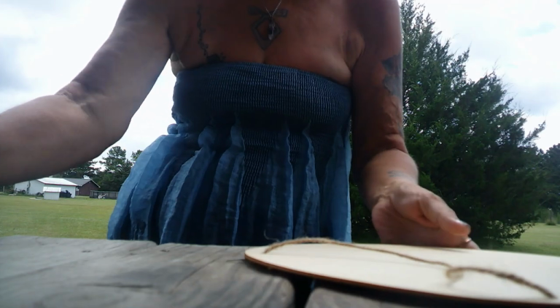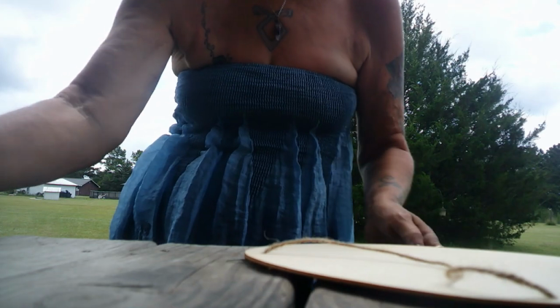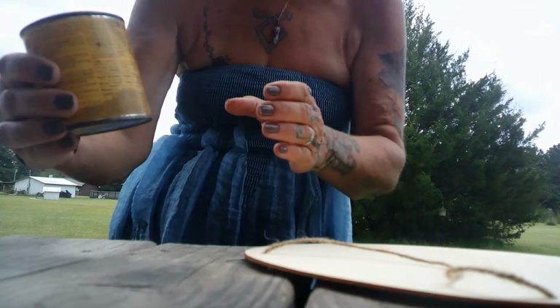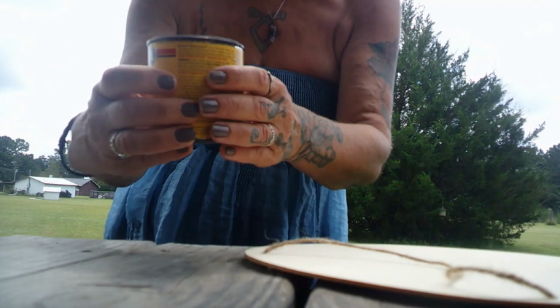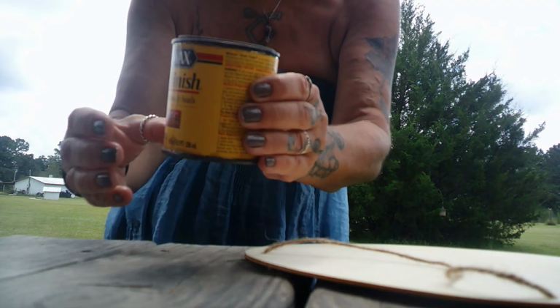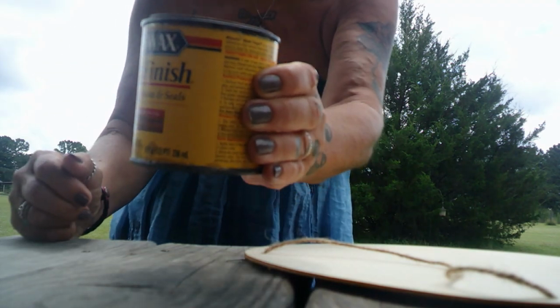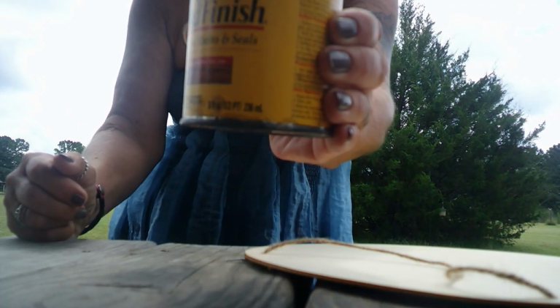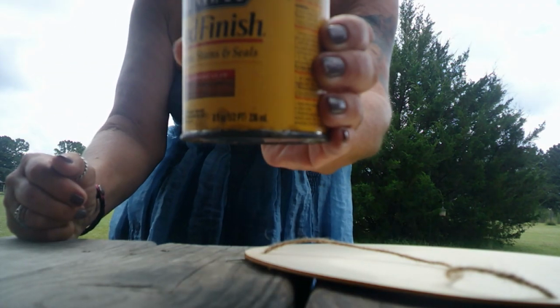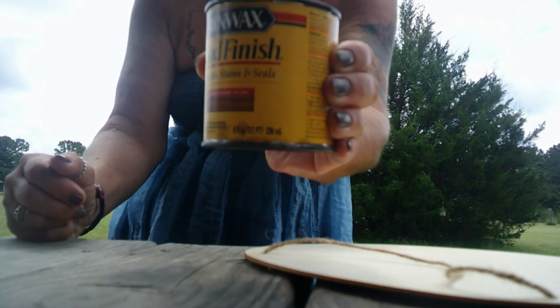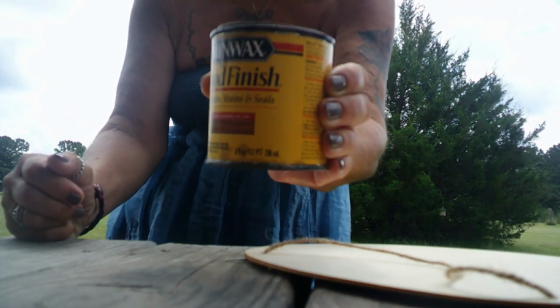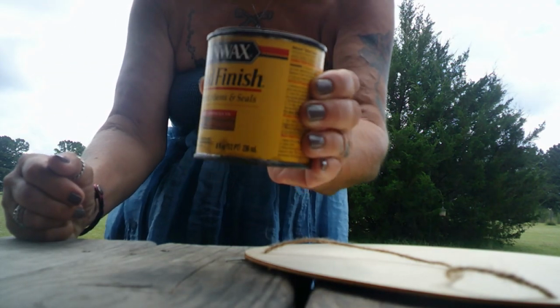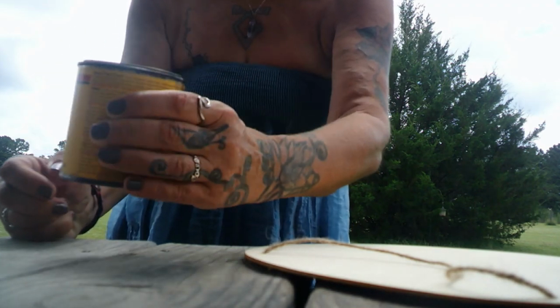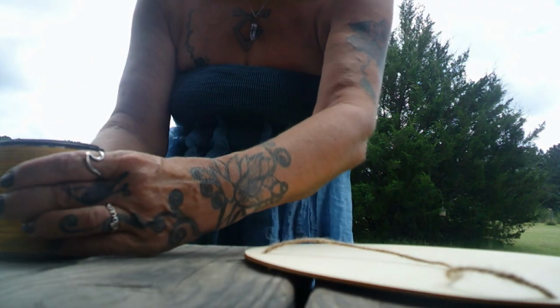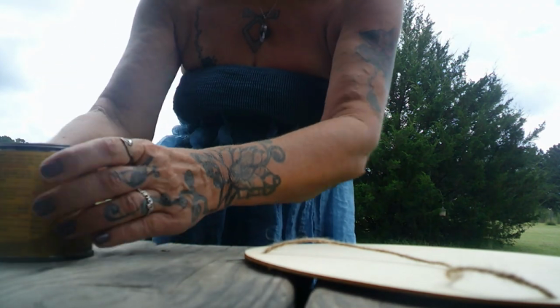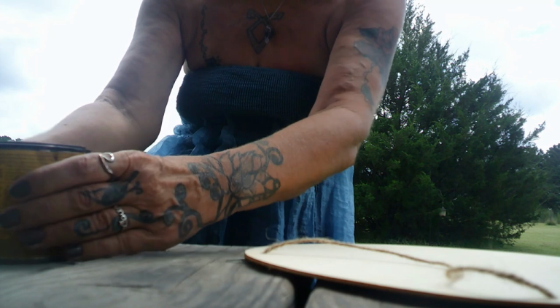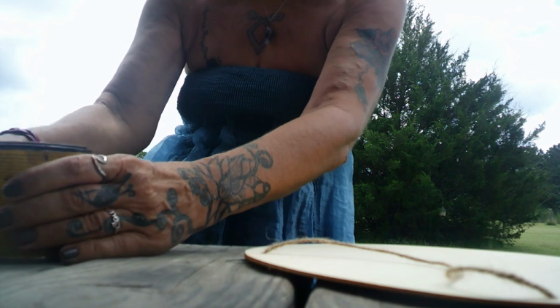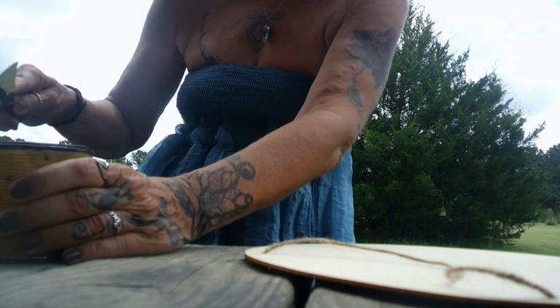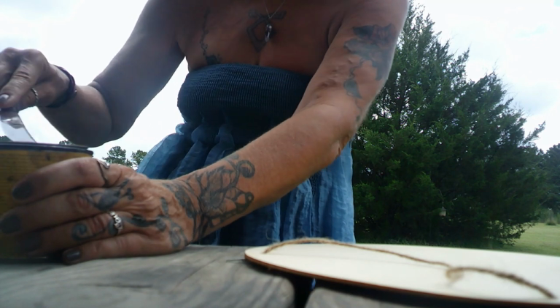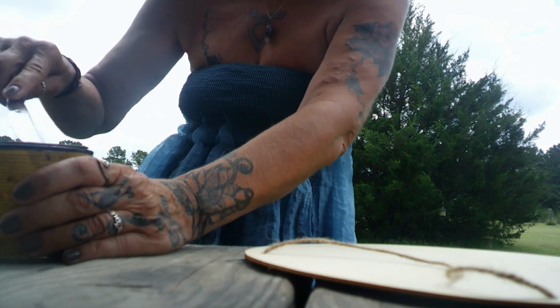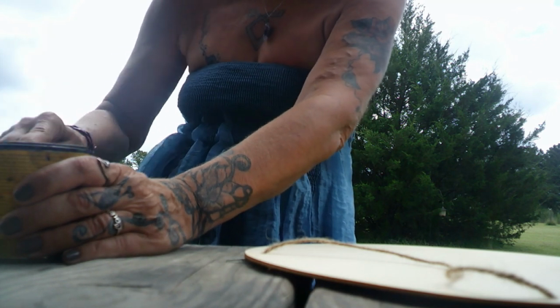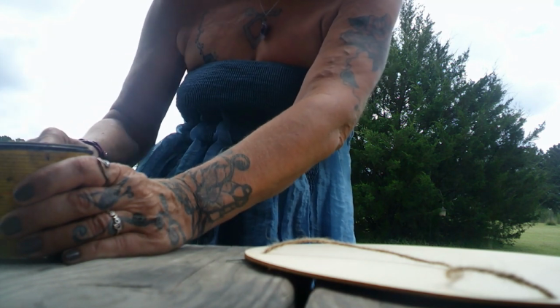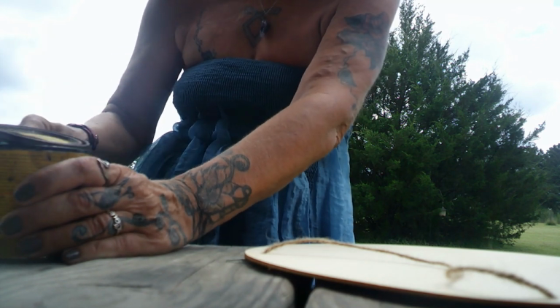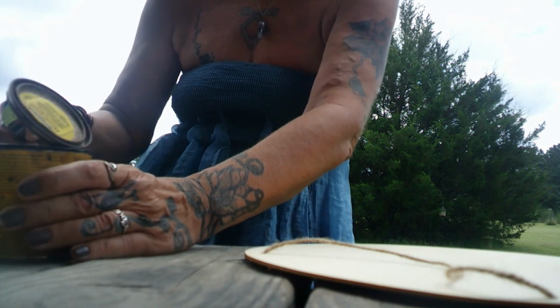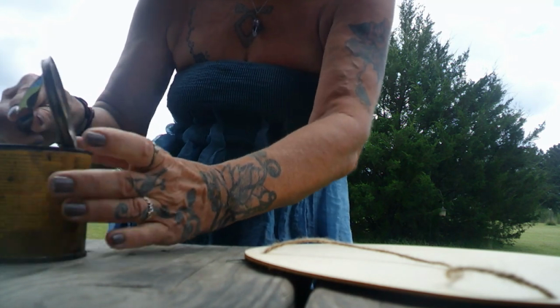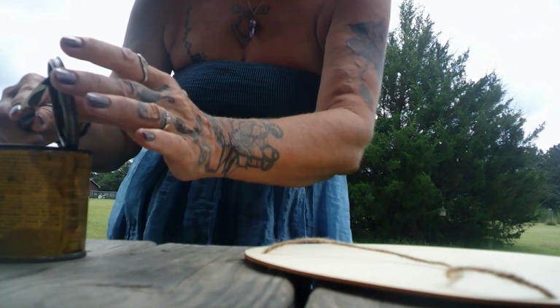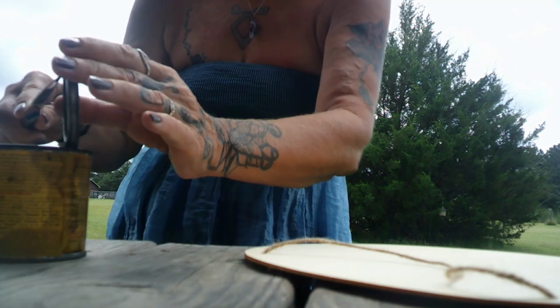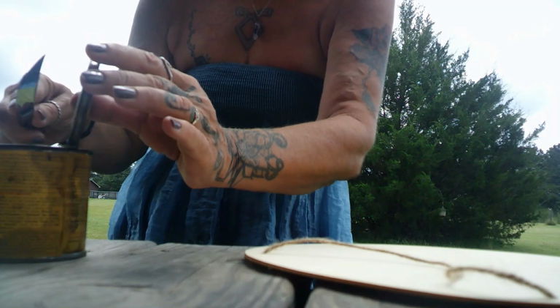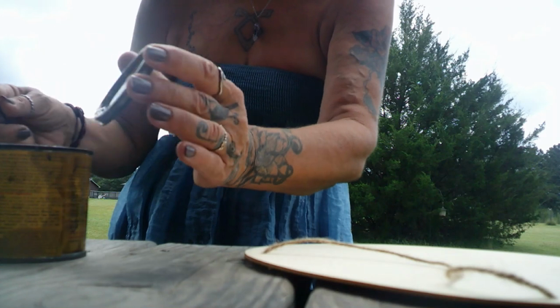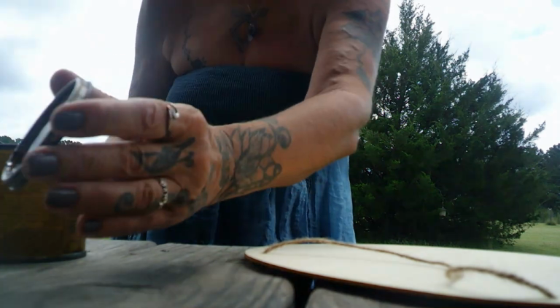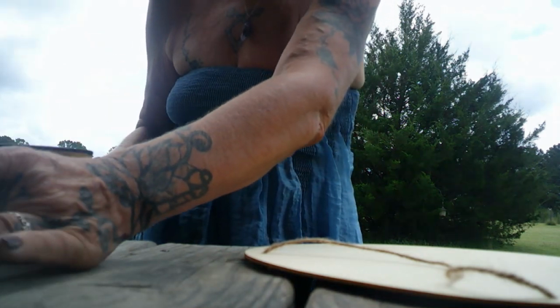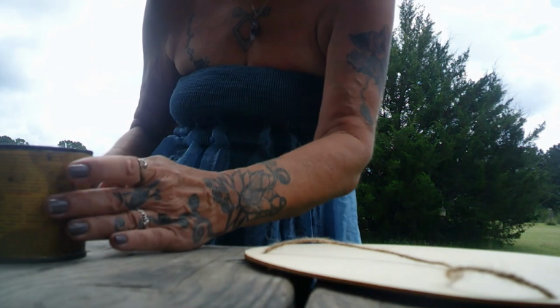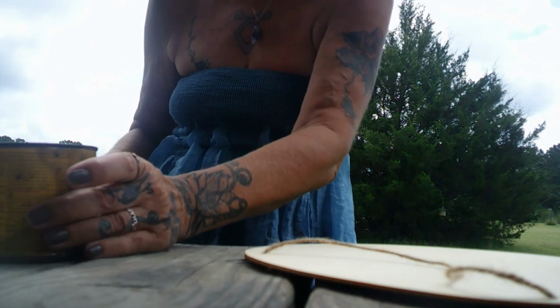I finally found my stain. This is several years old. I really truly don't know how this is actually going to be.